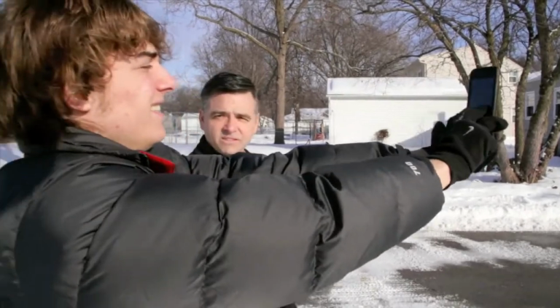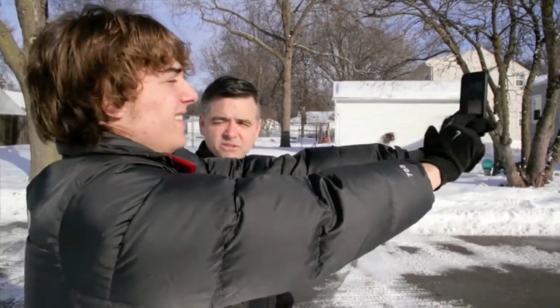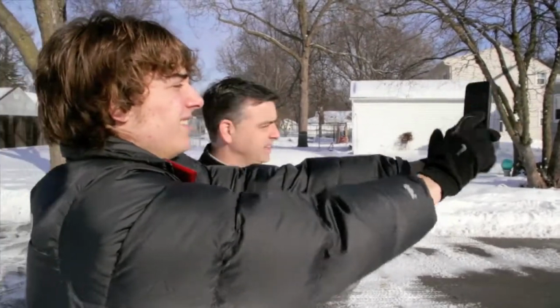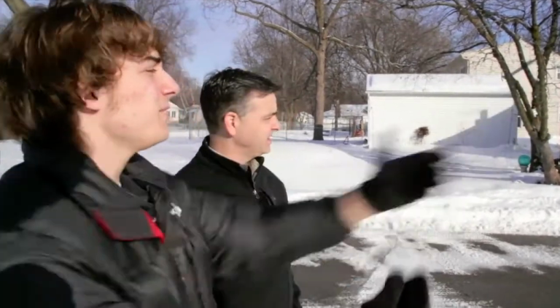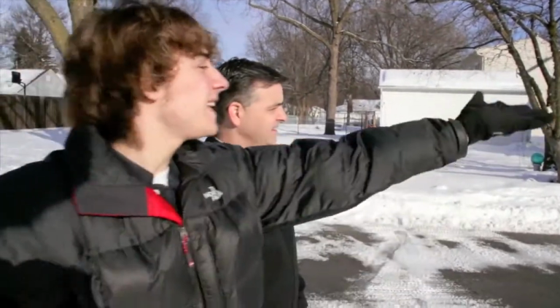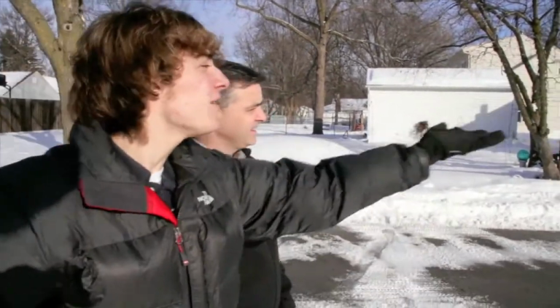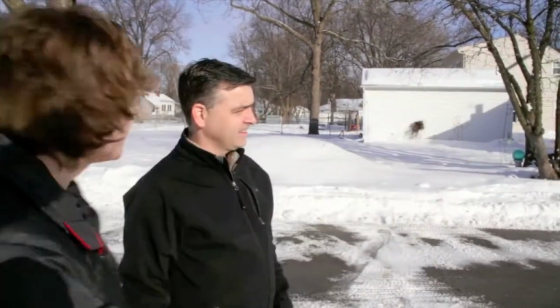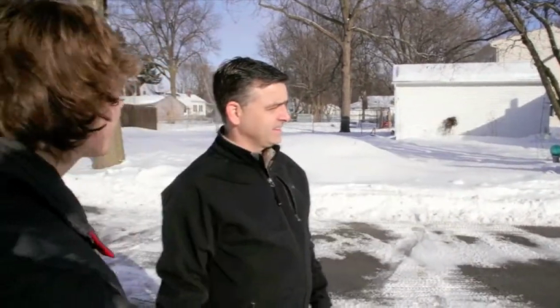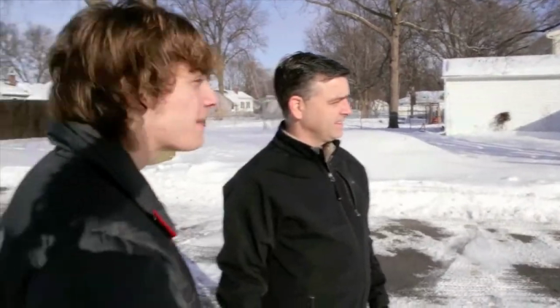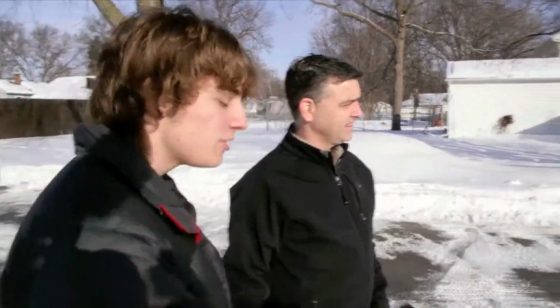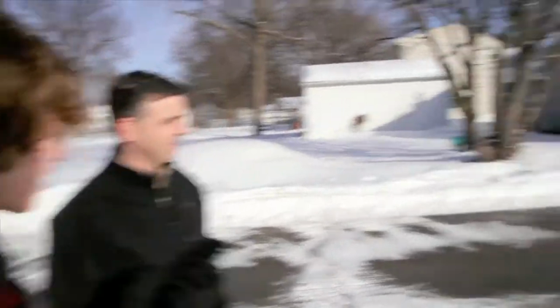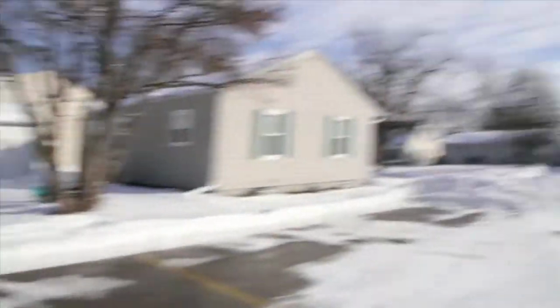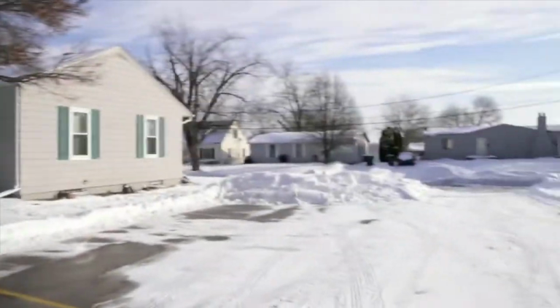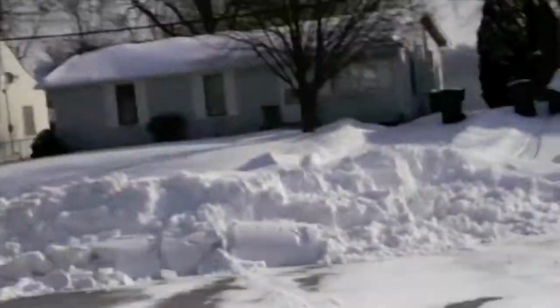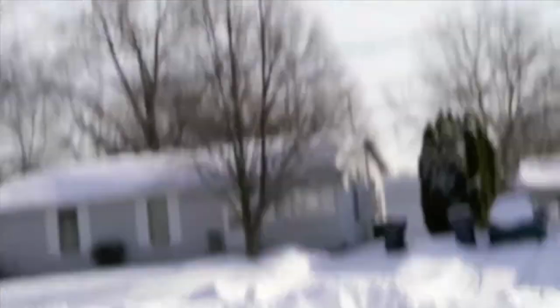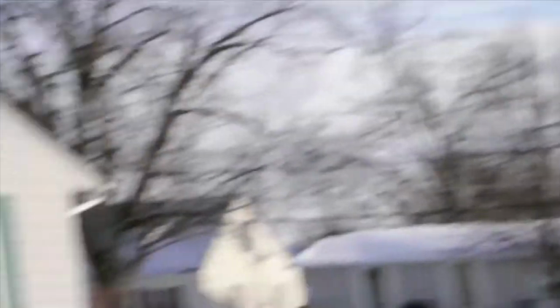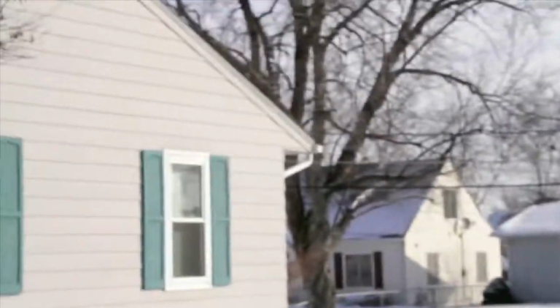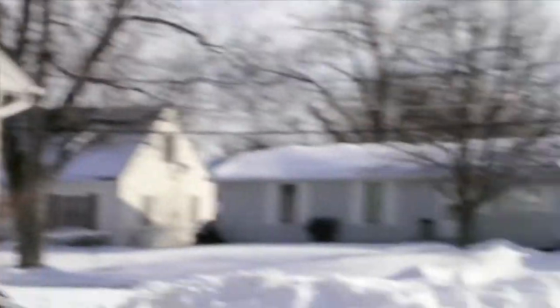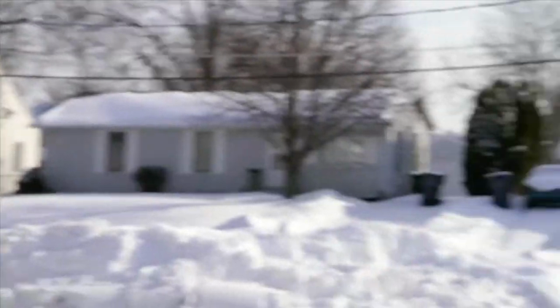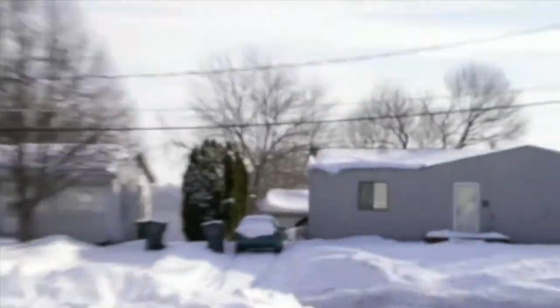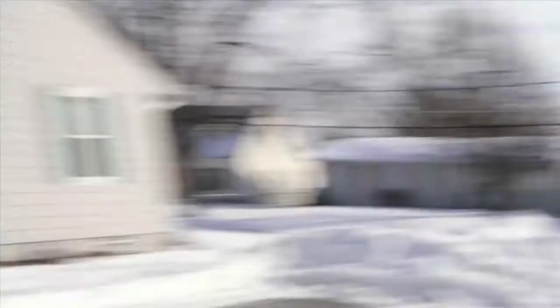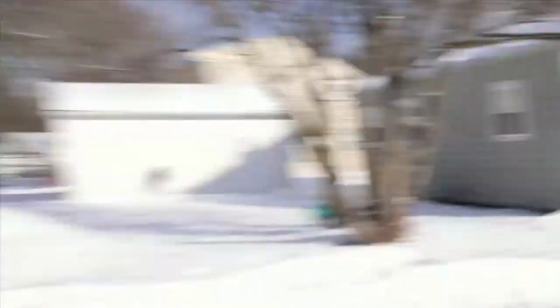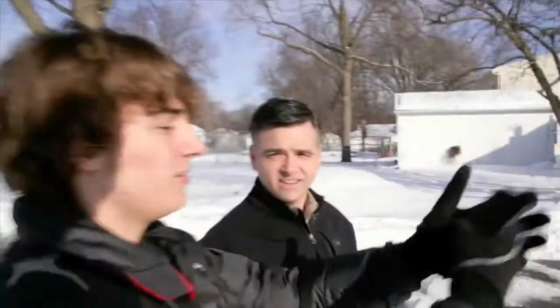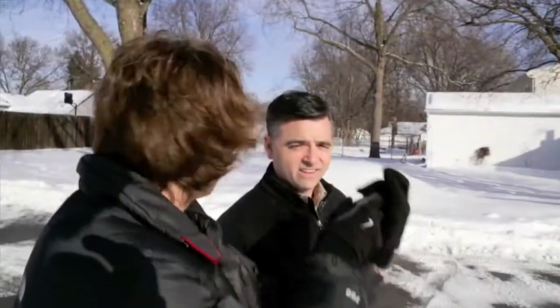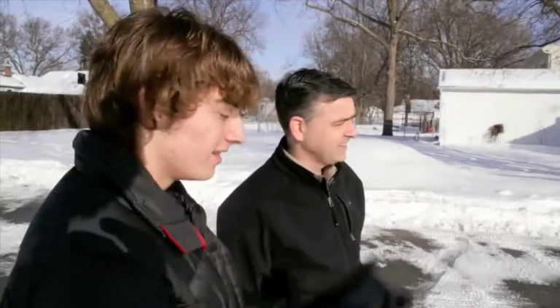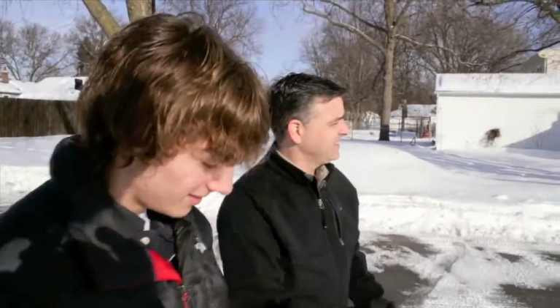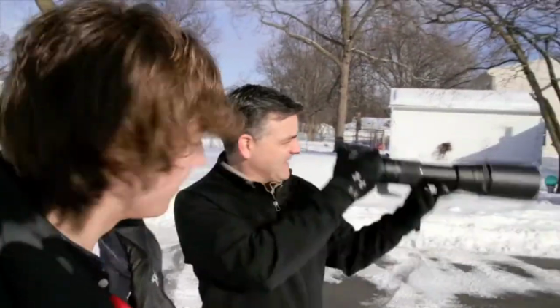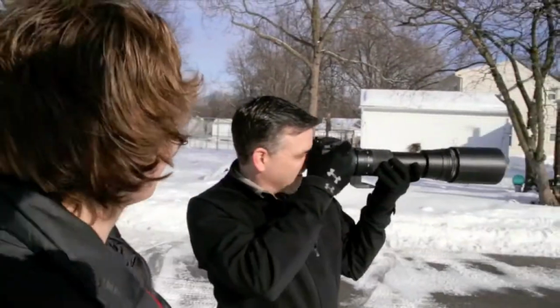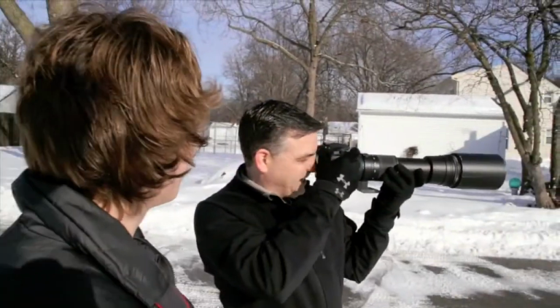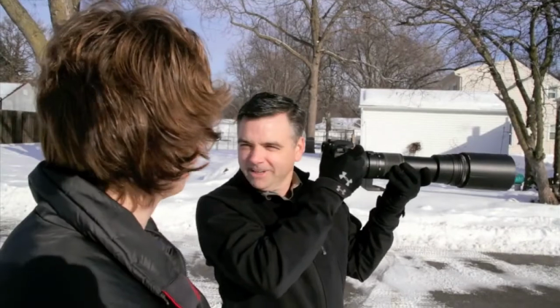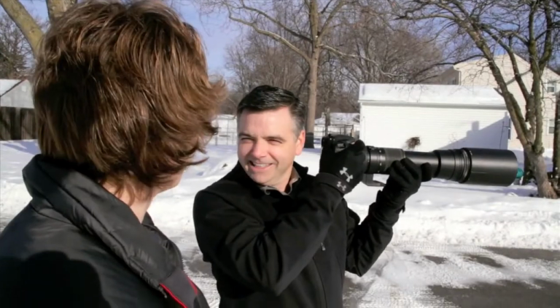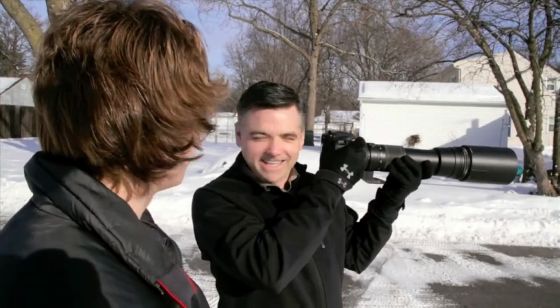What are you doing? It's a tiger that just escaped from Blake Park Zoo — I'm trying to get a picture. Get a real lens, kid.